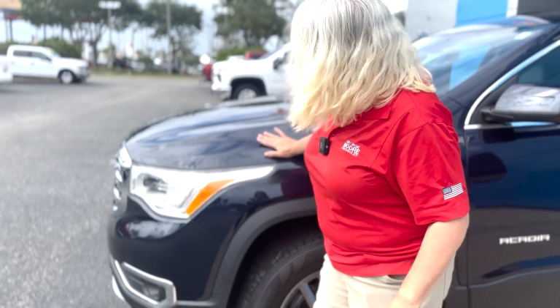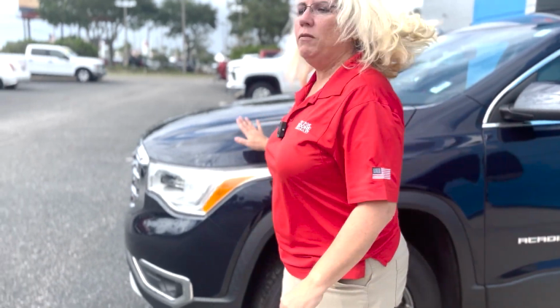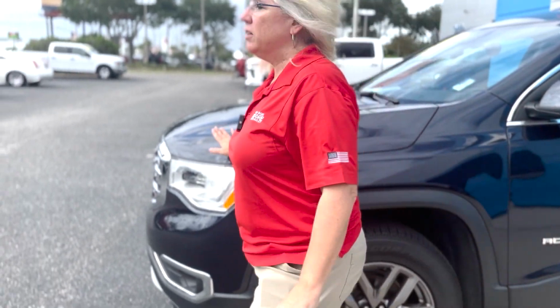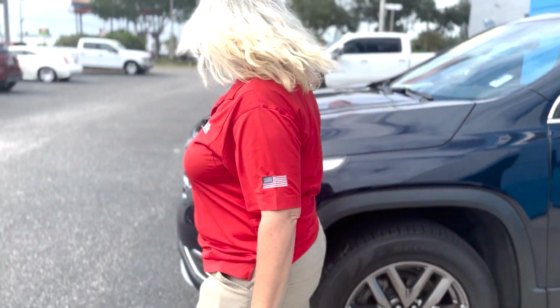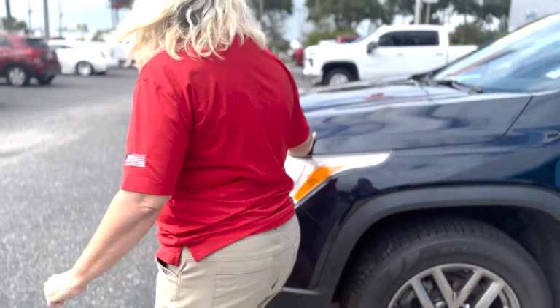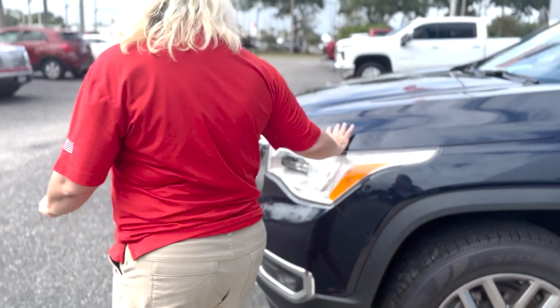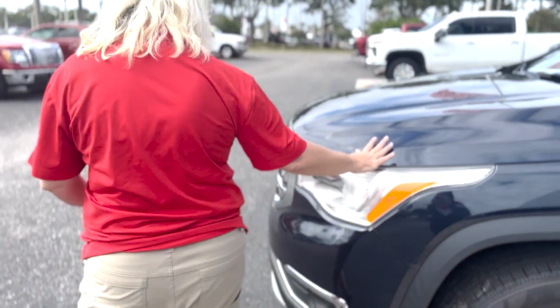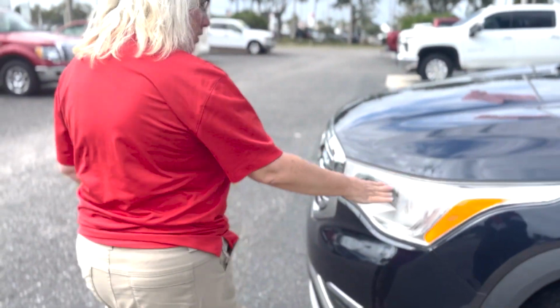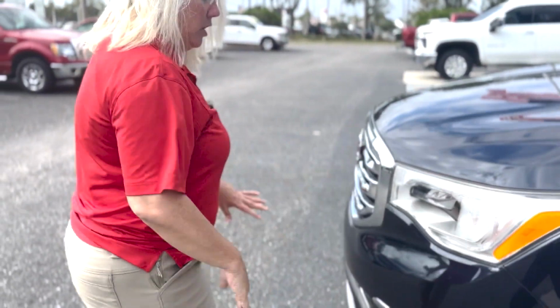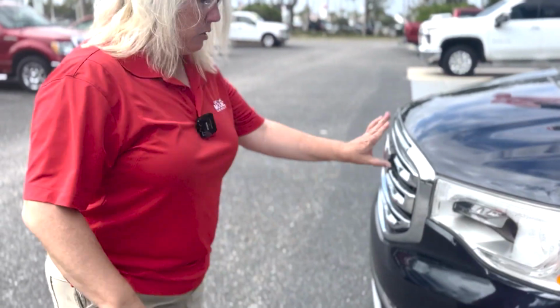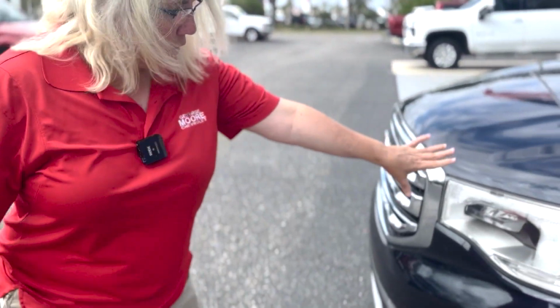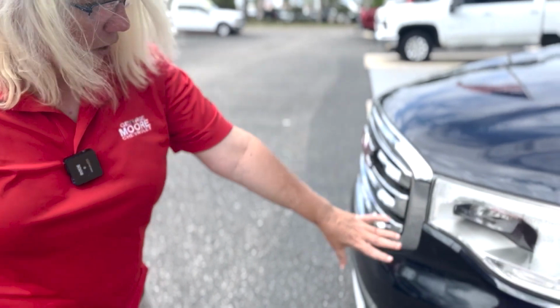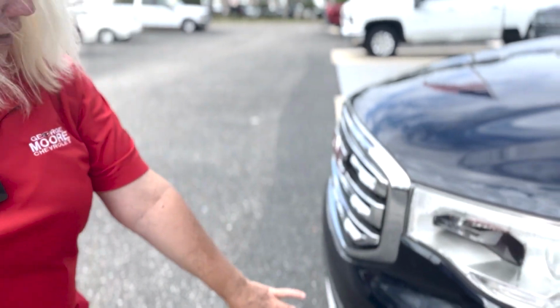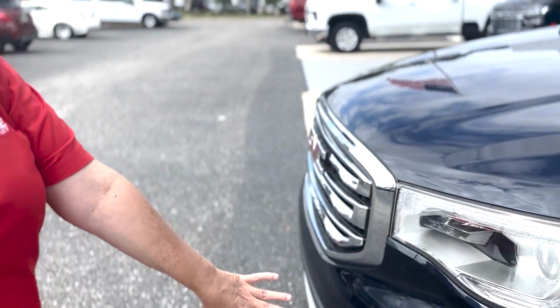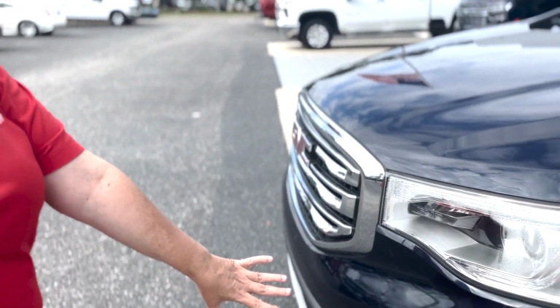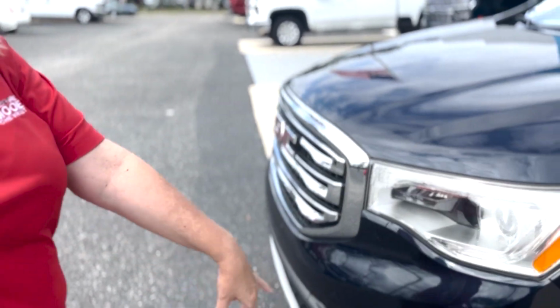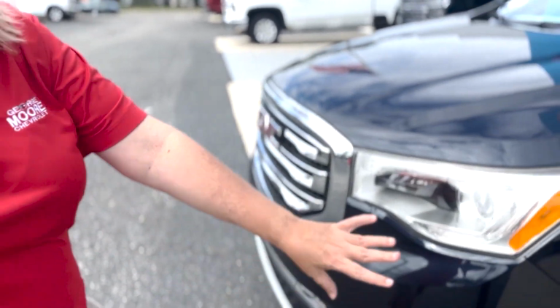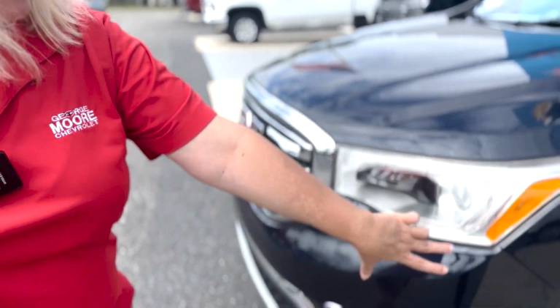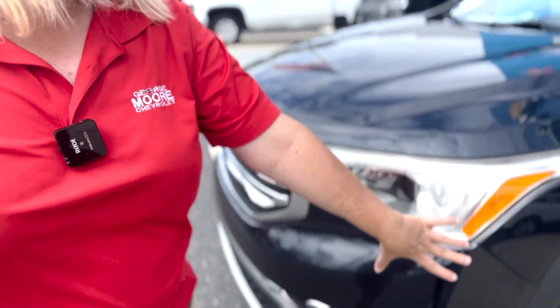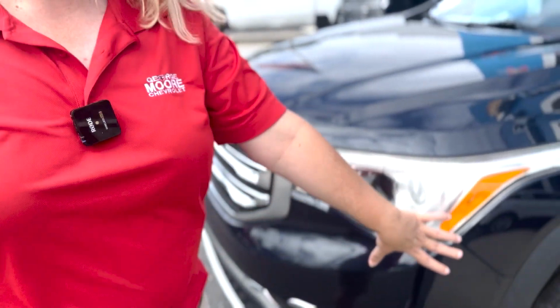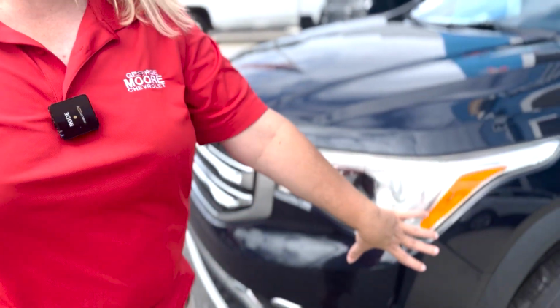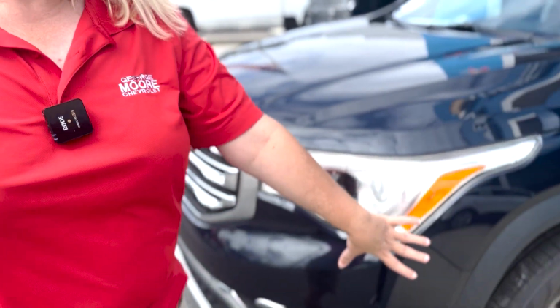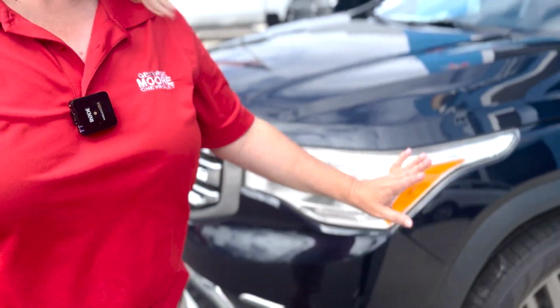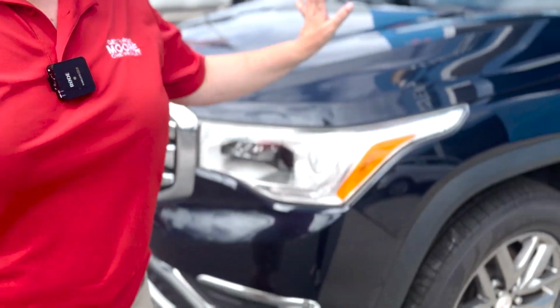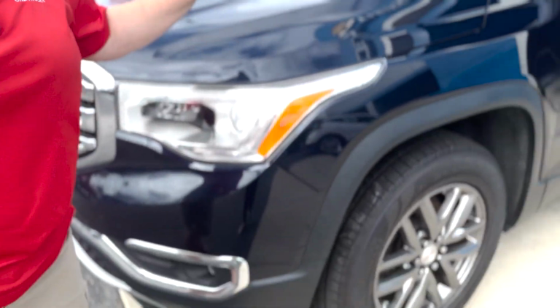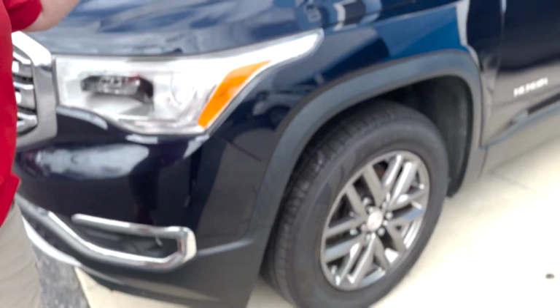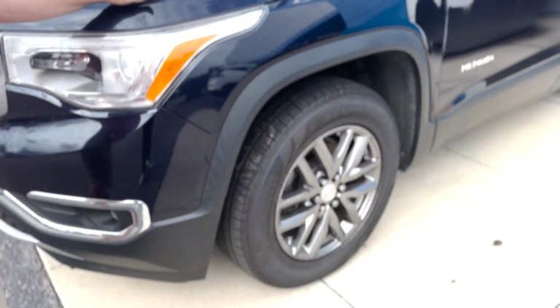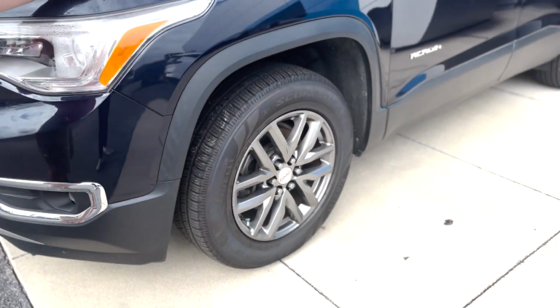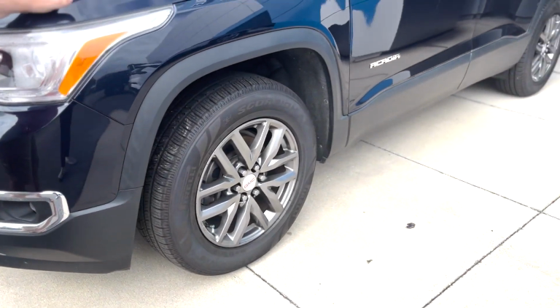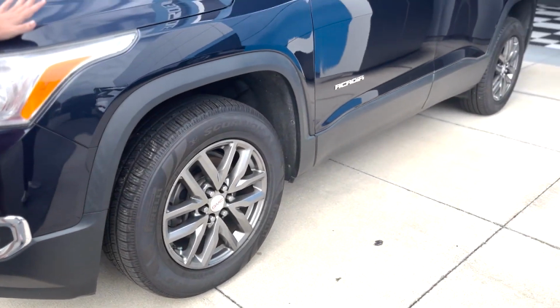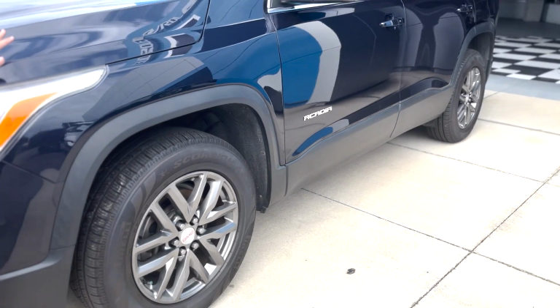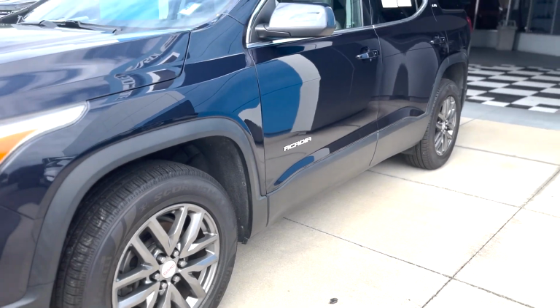Come on around here, let's take a look at the car. She has beautiful headlights, running lights, and 18-inch wheels. This is finished in dark sapphire blue metallic.